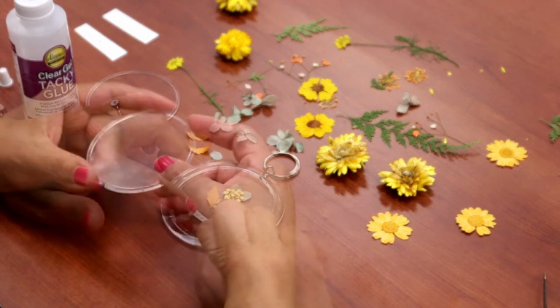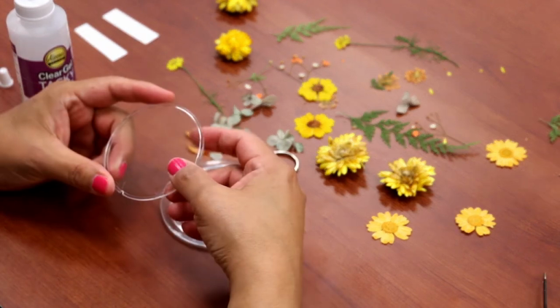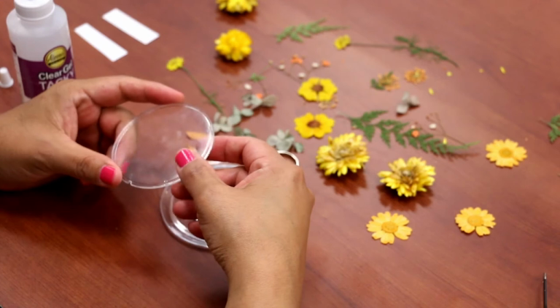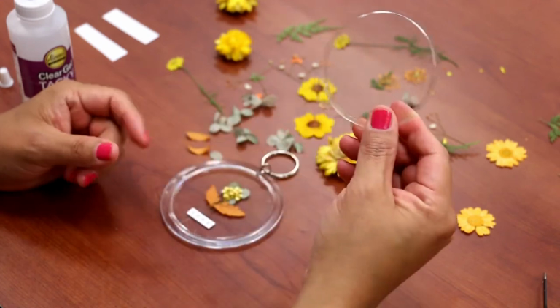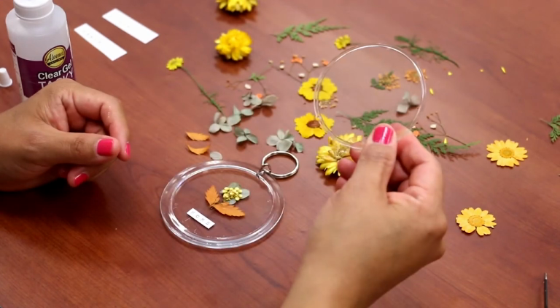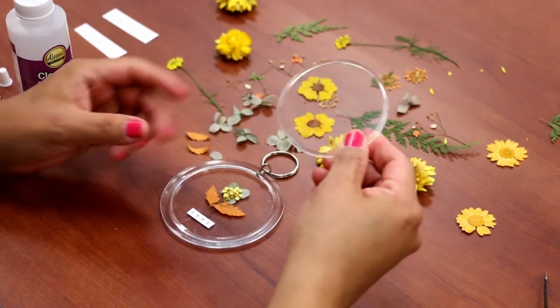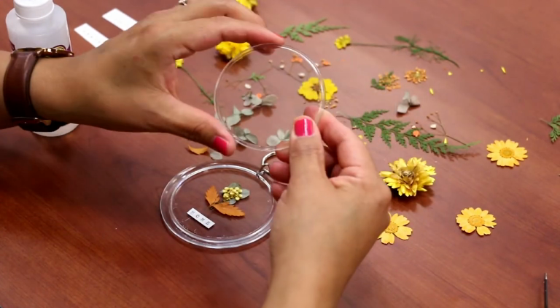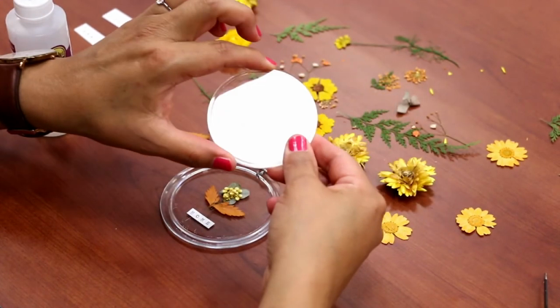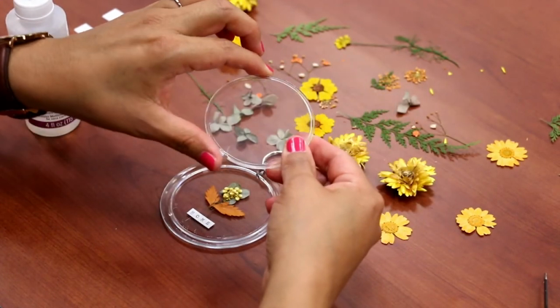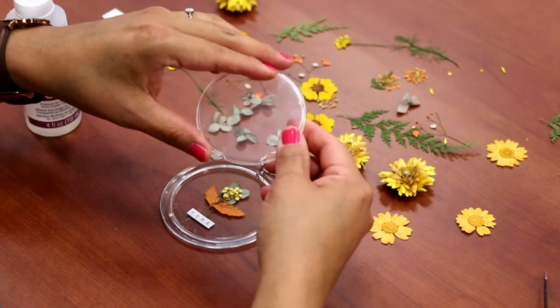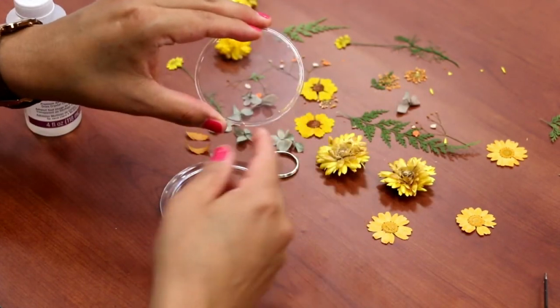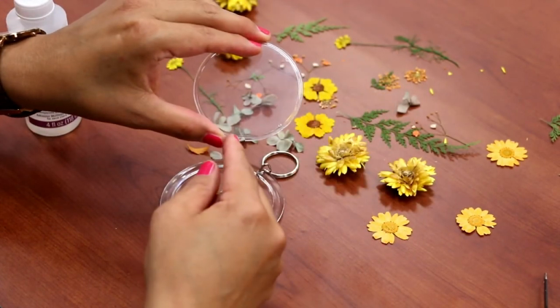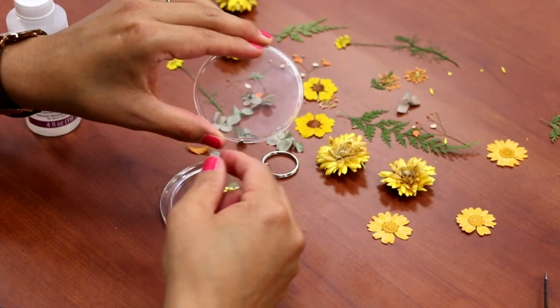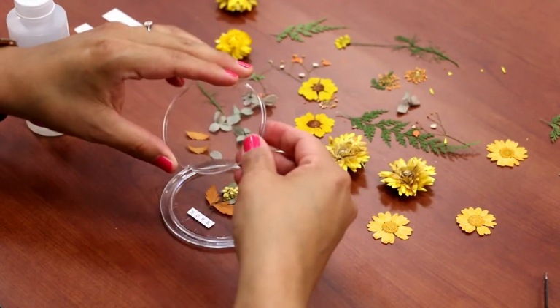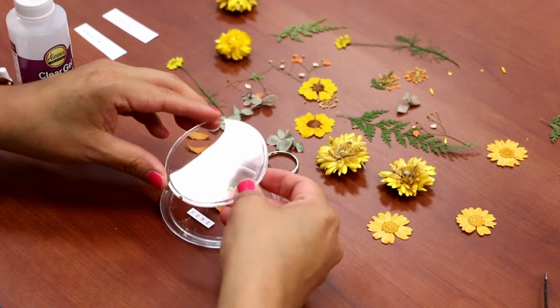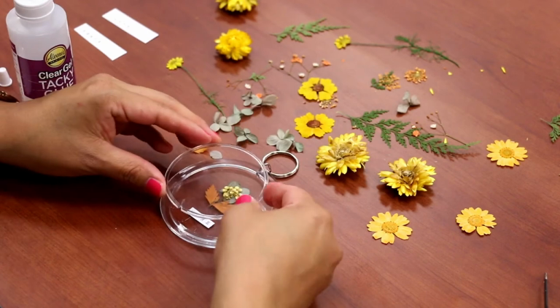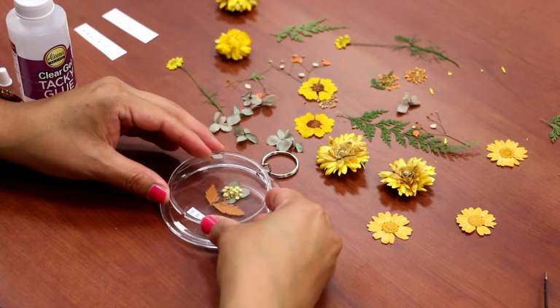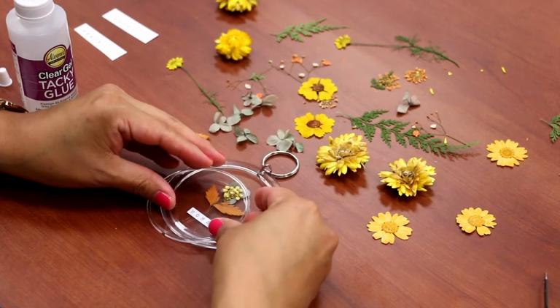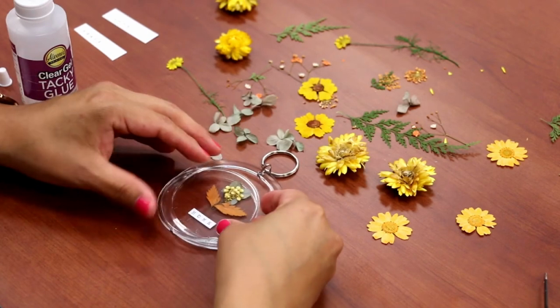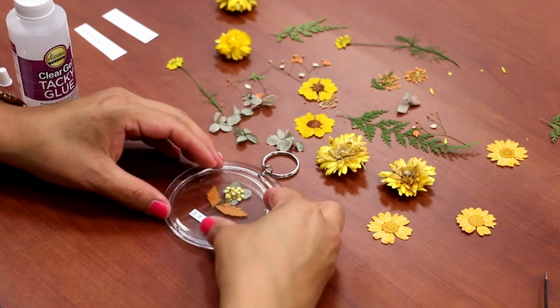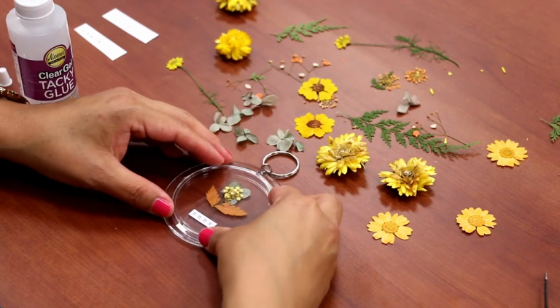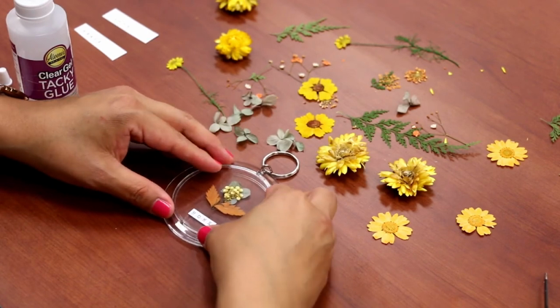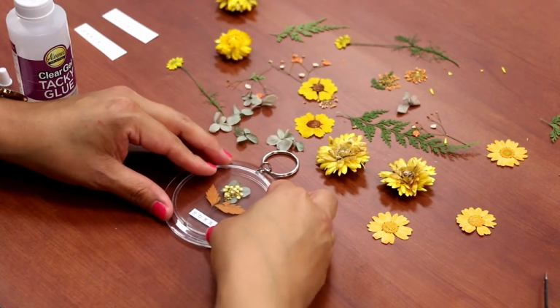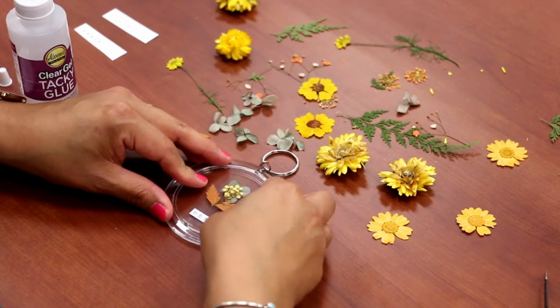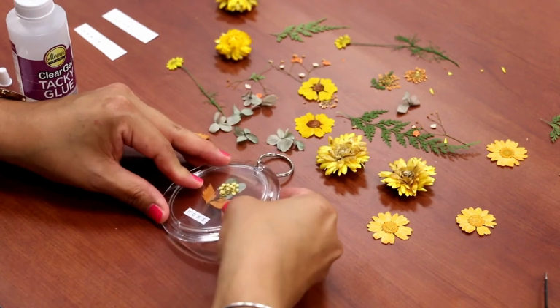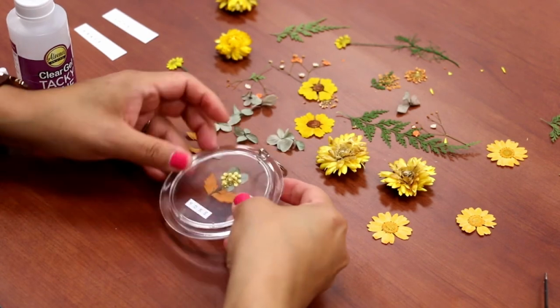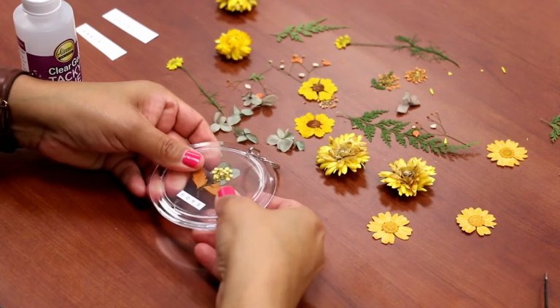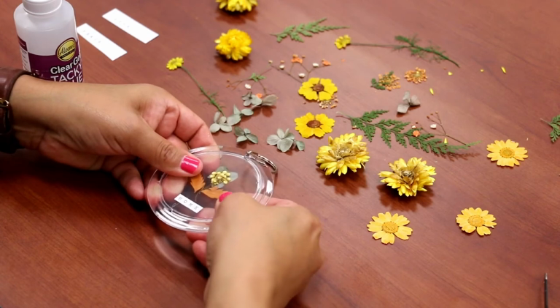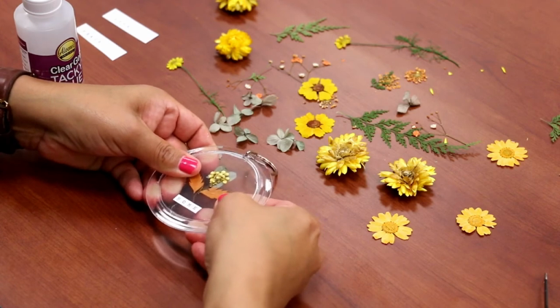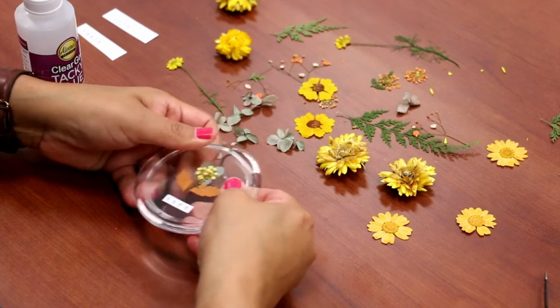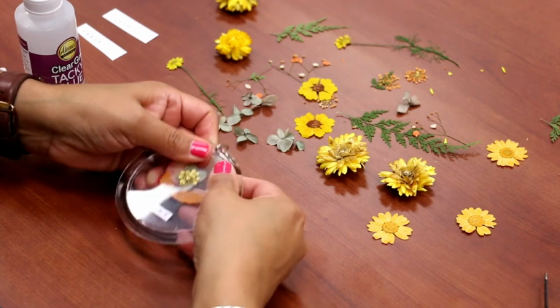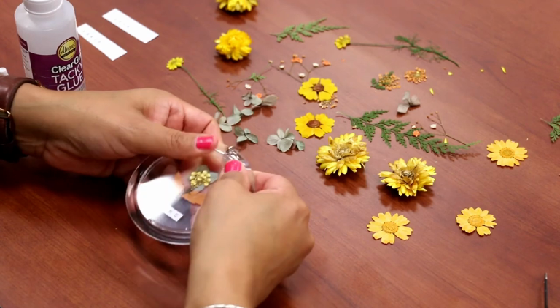Step five, you're going to add your other plastic piece here. There's a little notch there so you might want to make that center and just snap it into place.